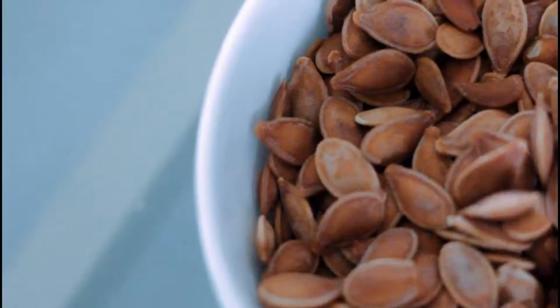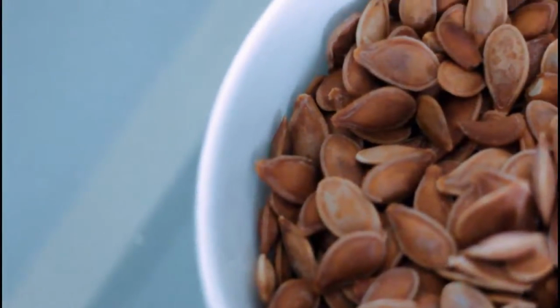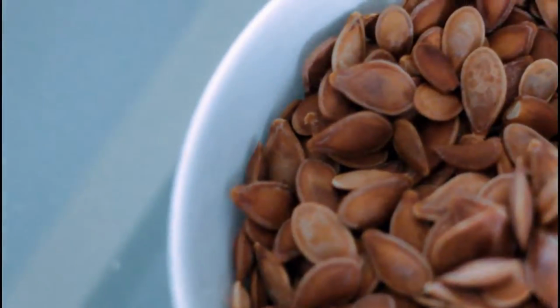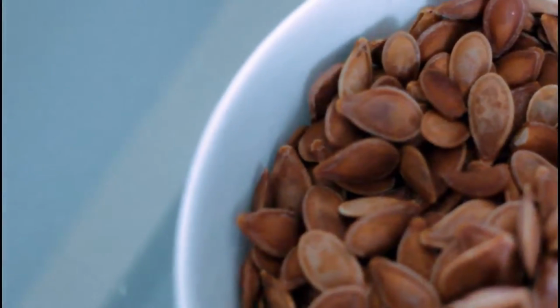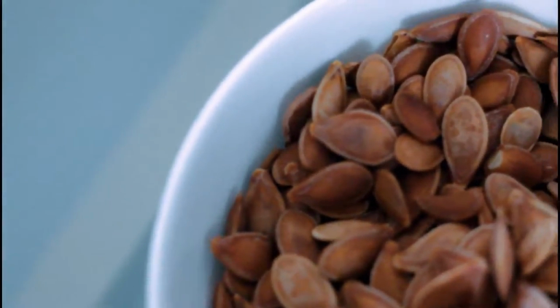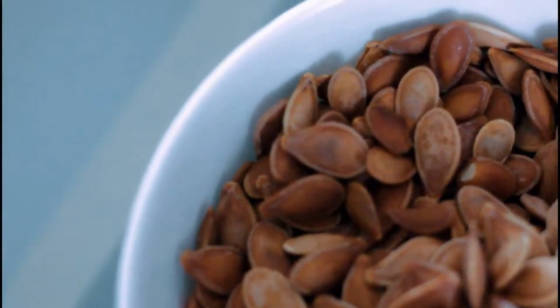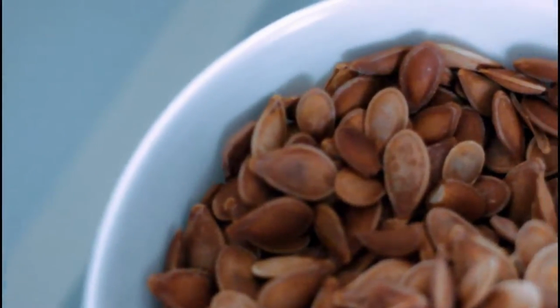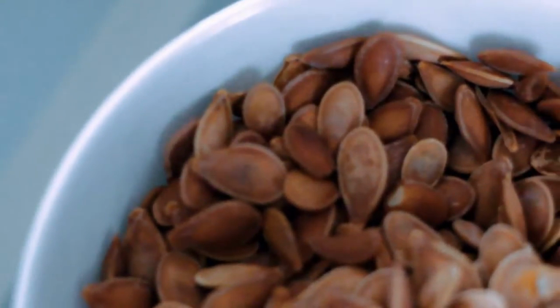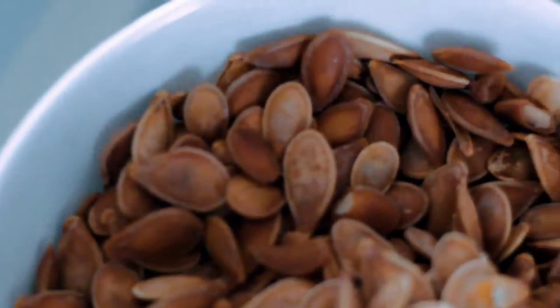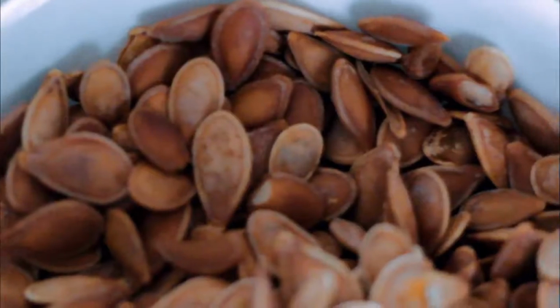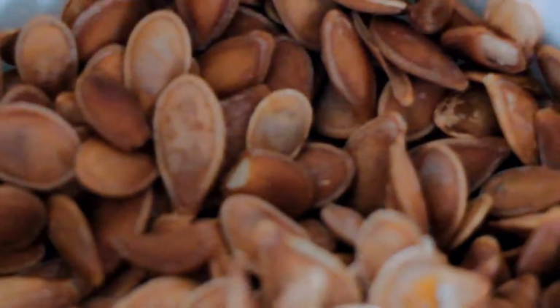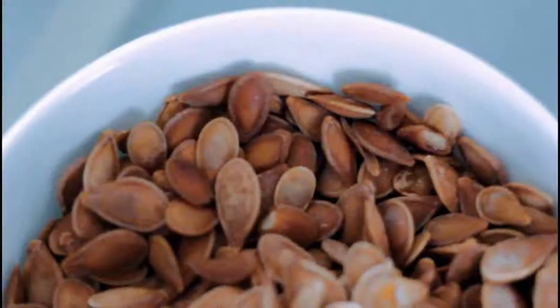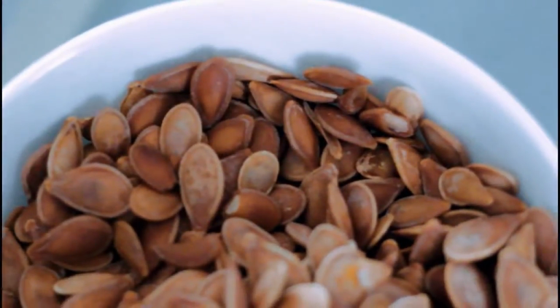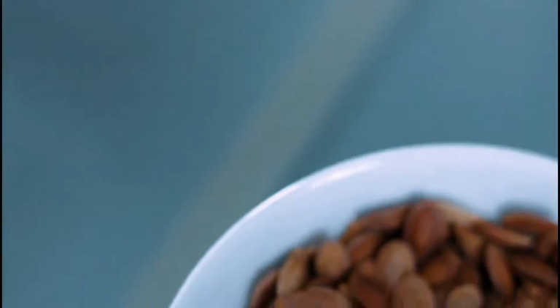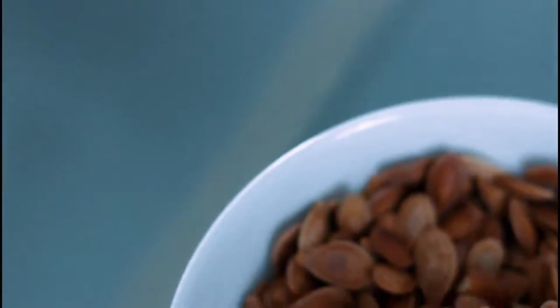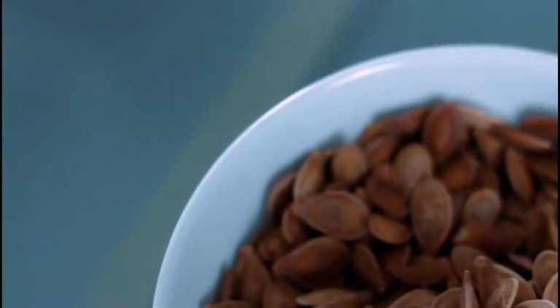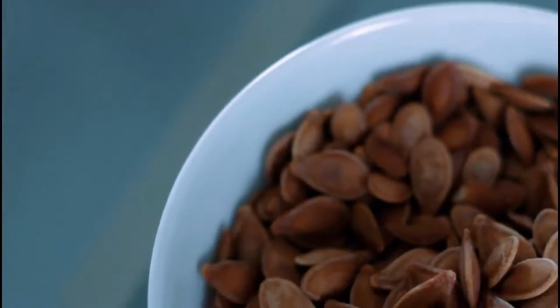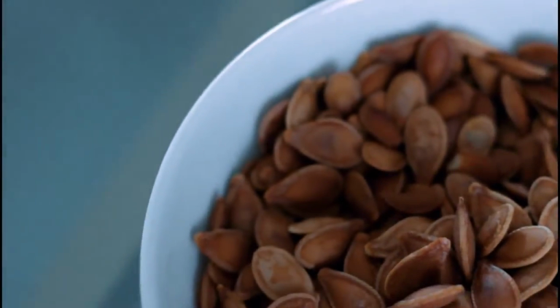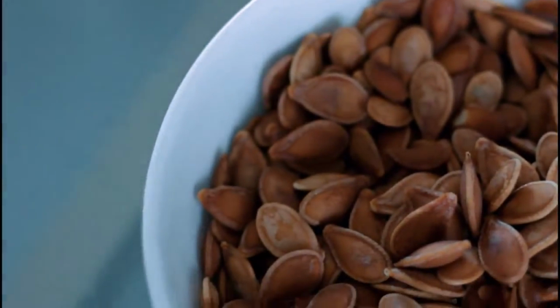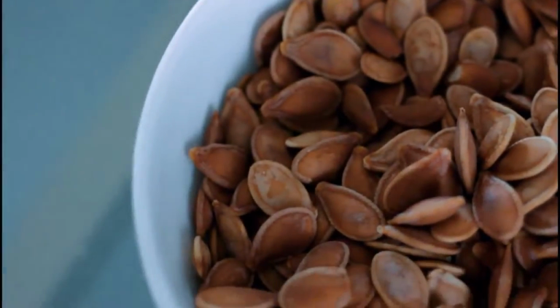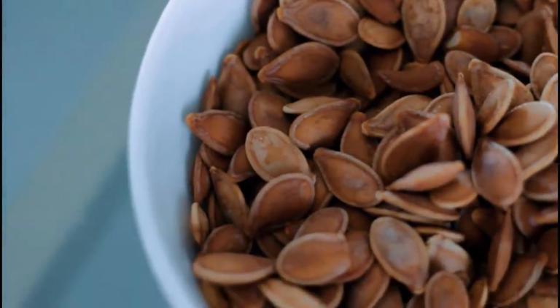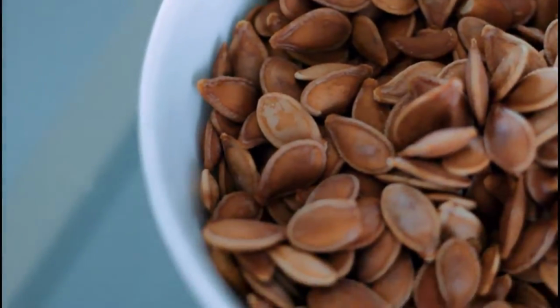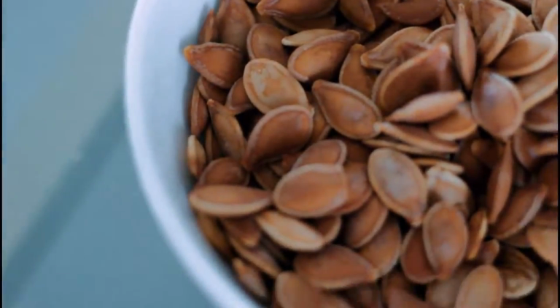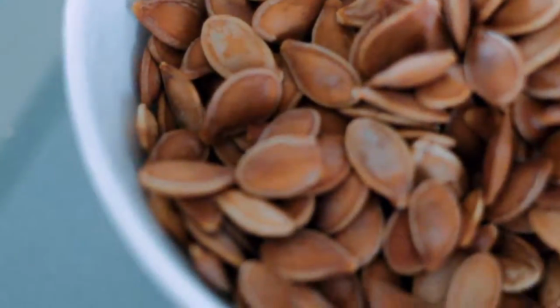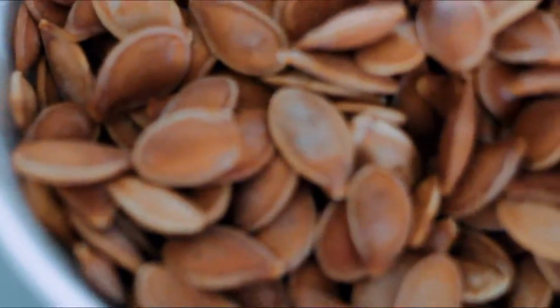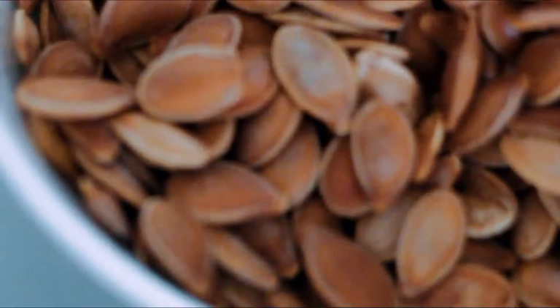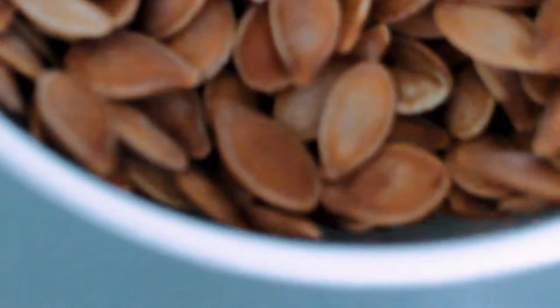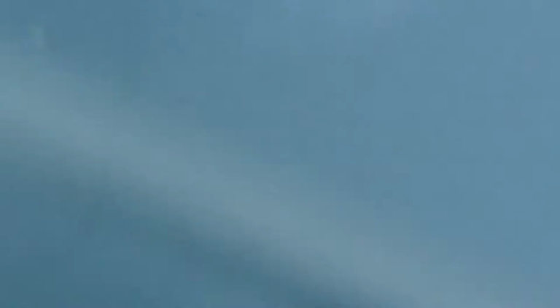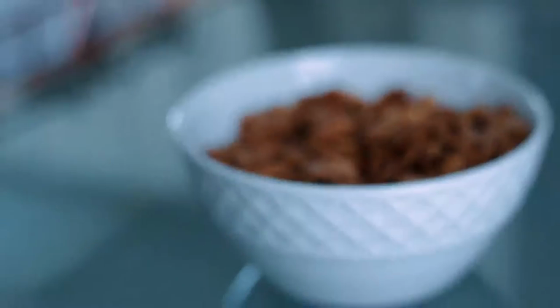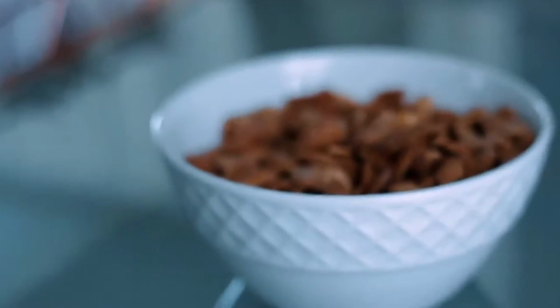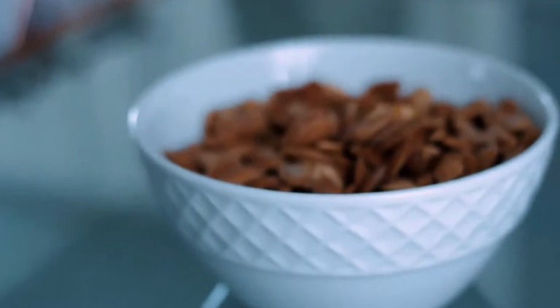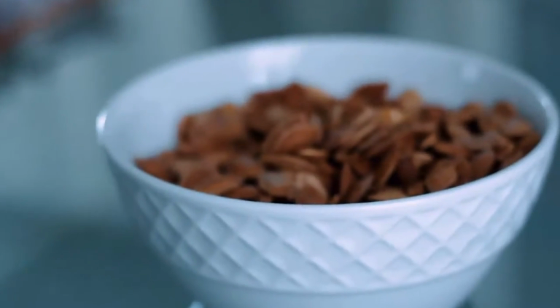I also found out that if you let them completely cool down and then double roast them, they're very, very crunchy and they taste like lechon — and you can eat the seeds and skins and all.